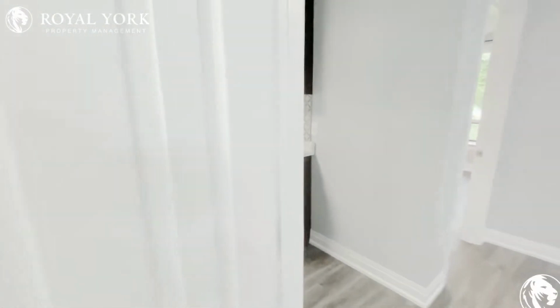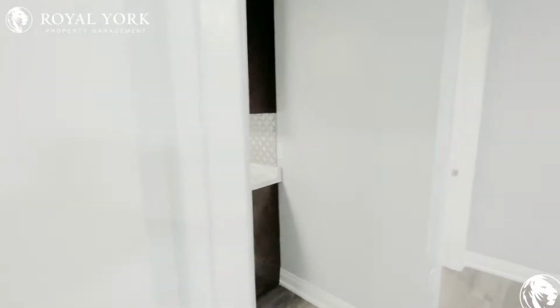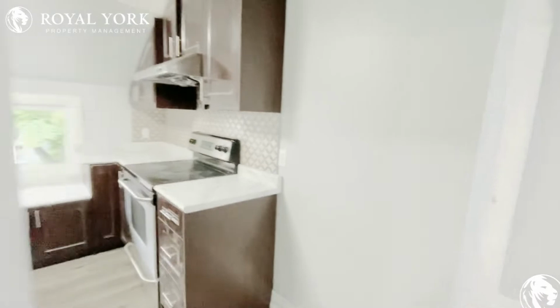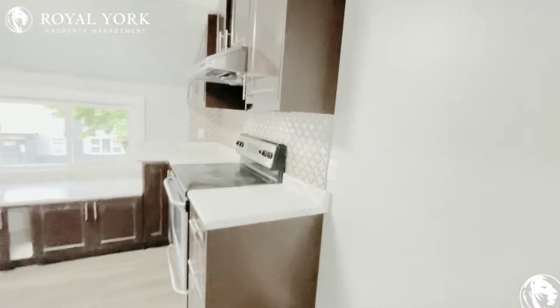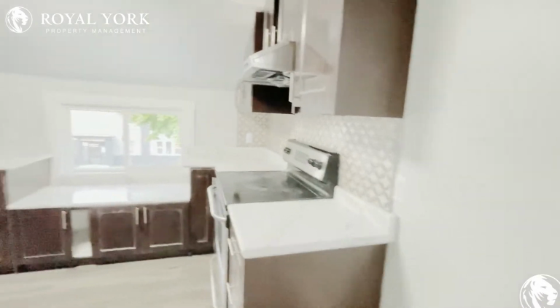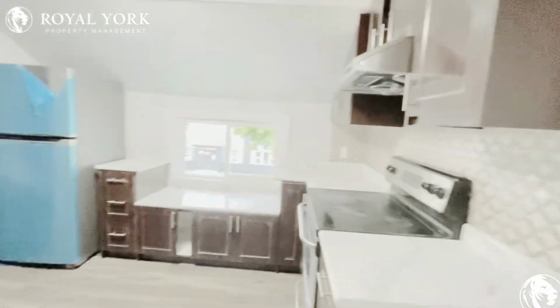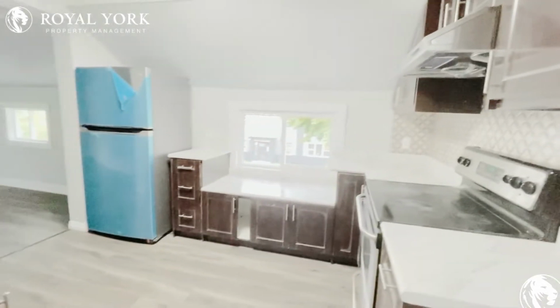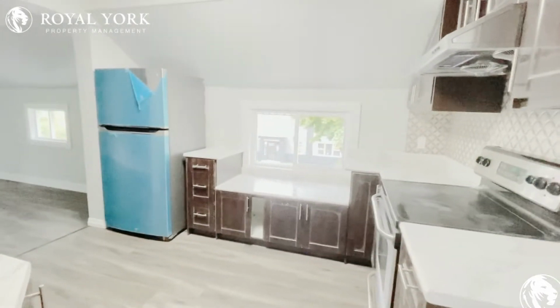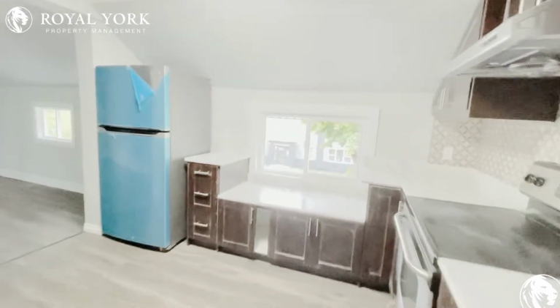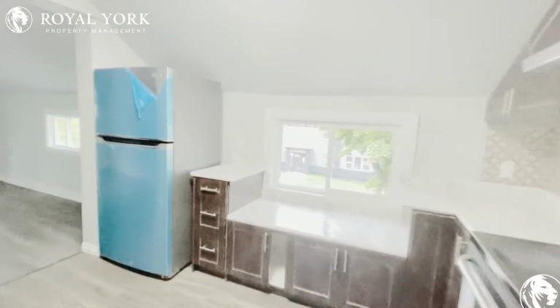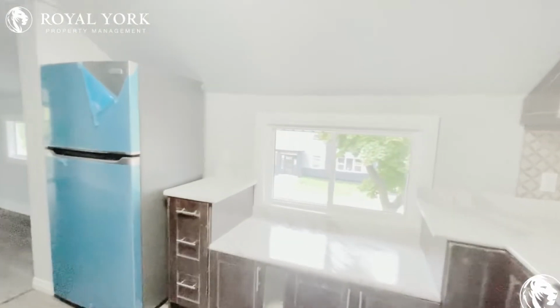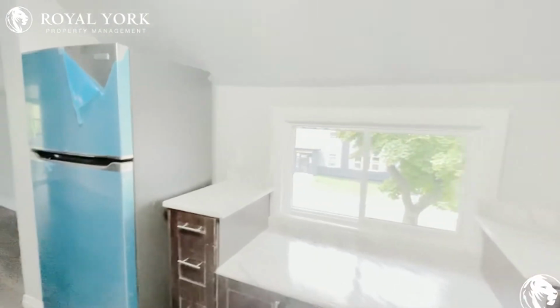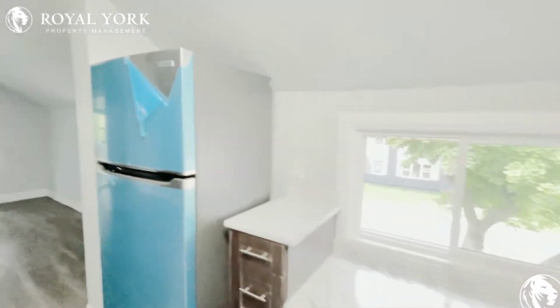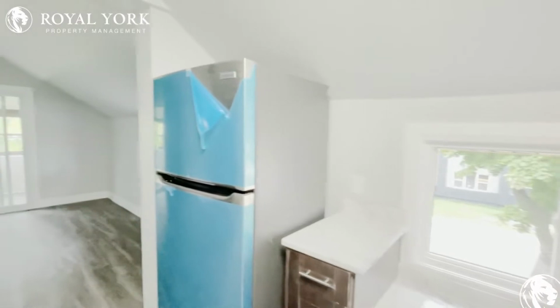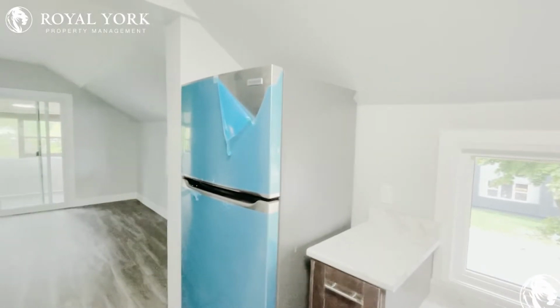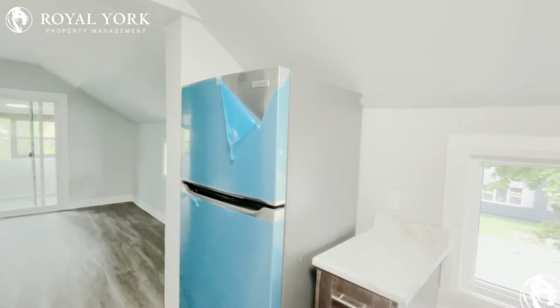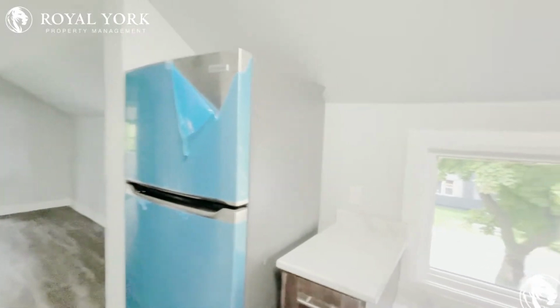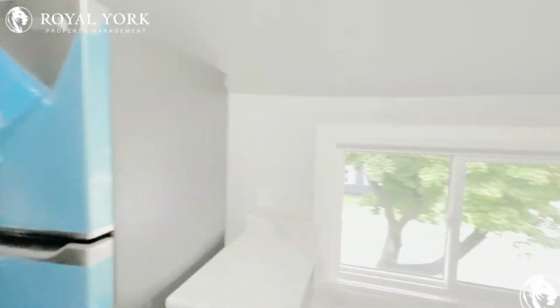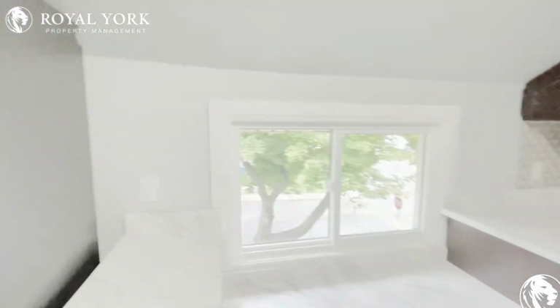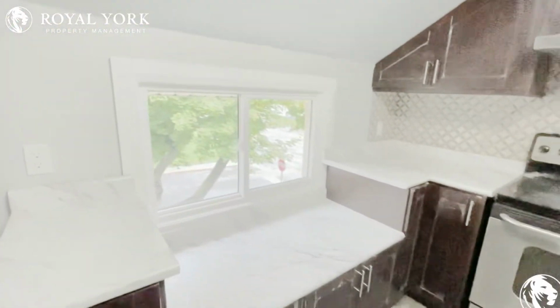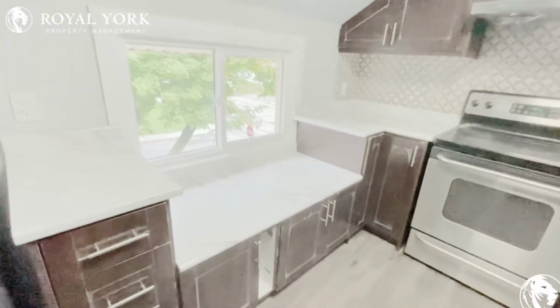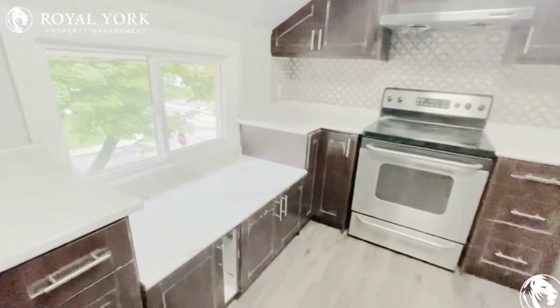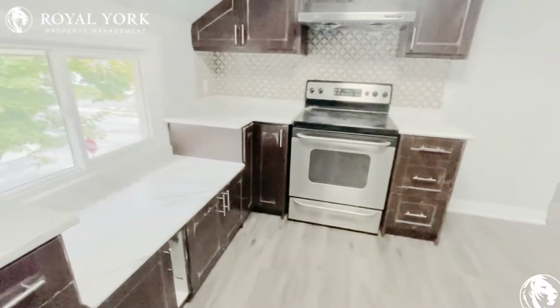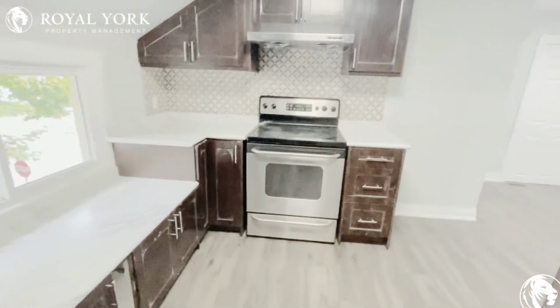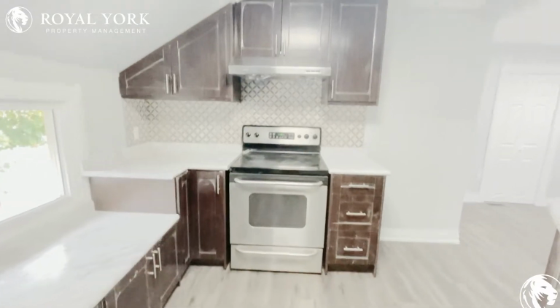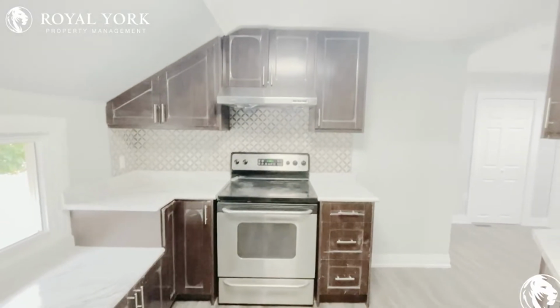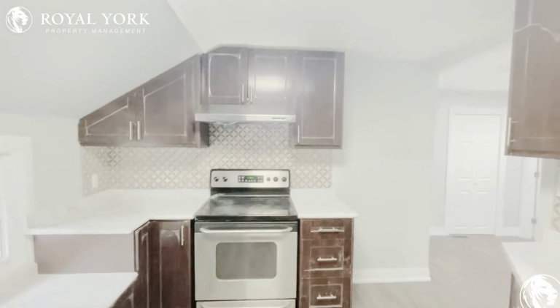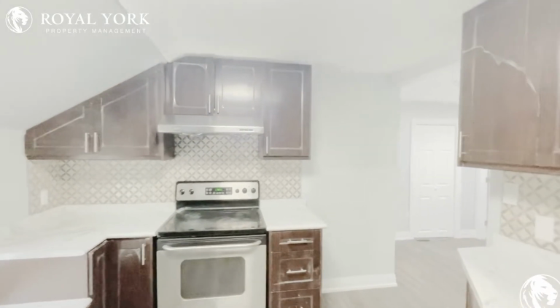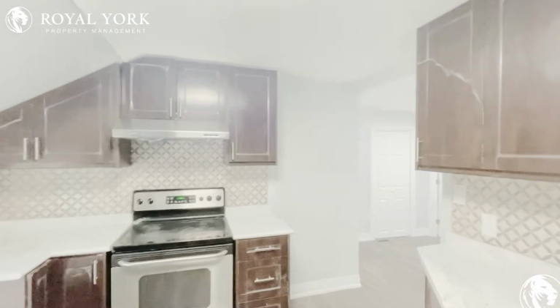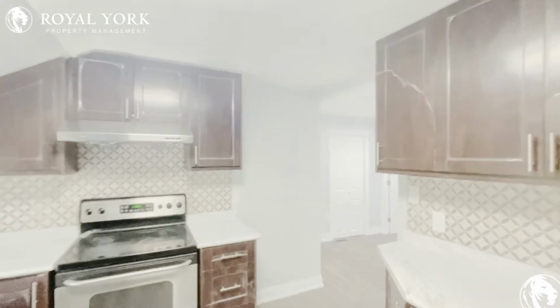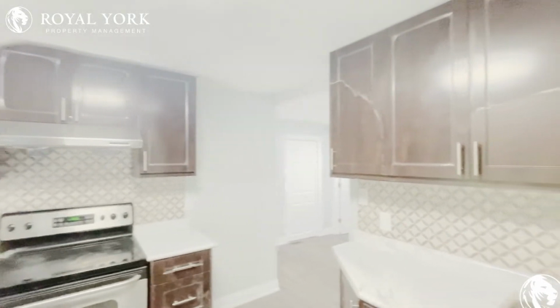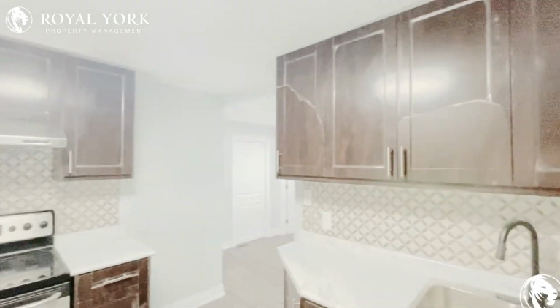And then we're going to come into the kitchen. So you've got a lot of counter space, brand new fridge — the seal is still on it. You've got lots of cupboards and stainless steel appliances.